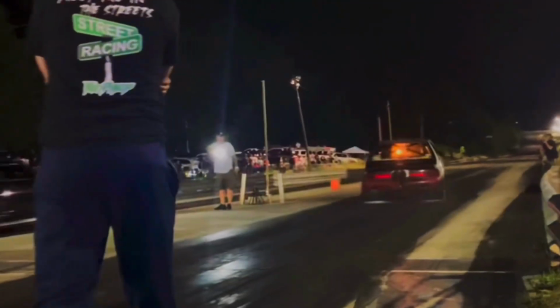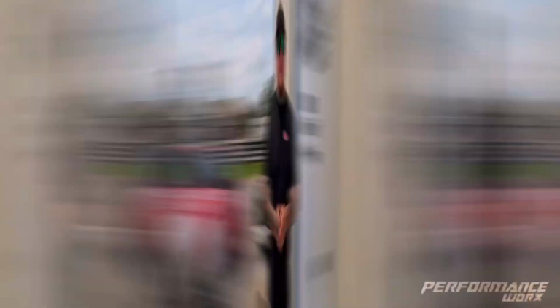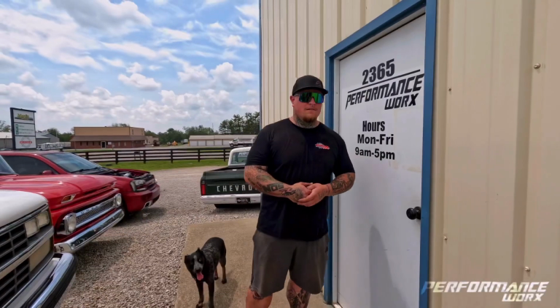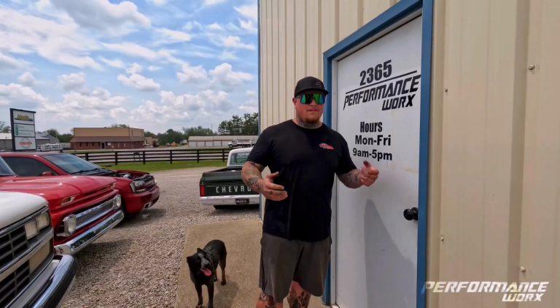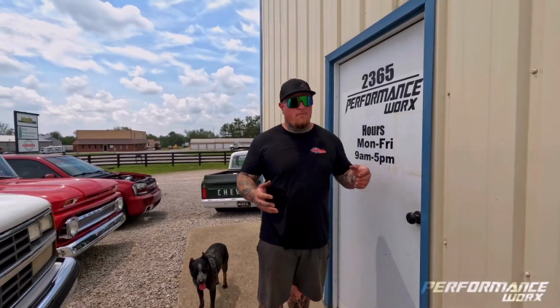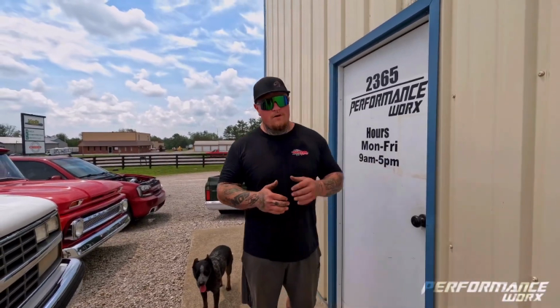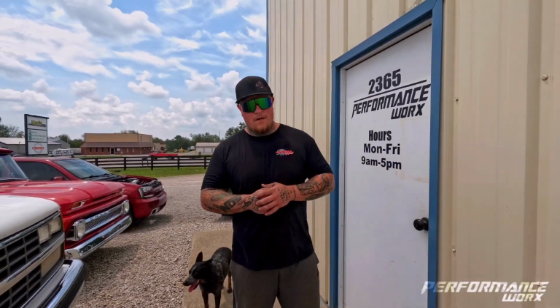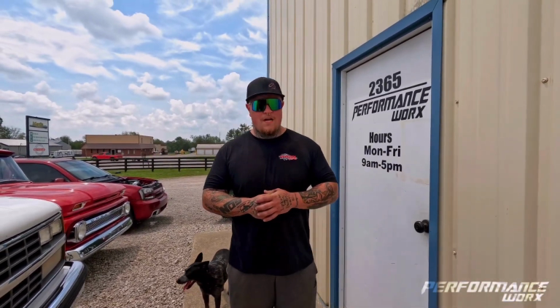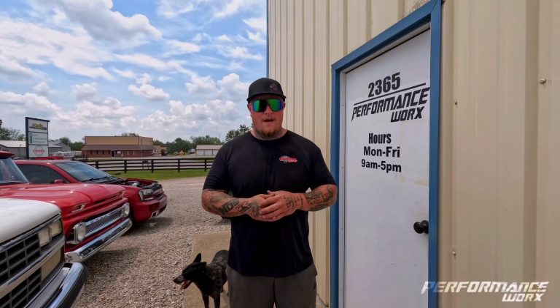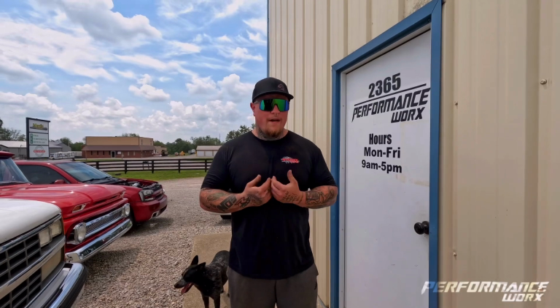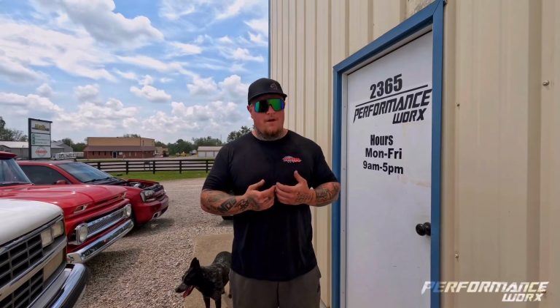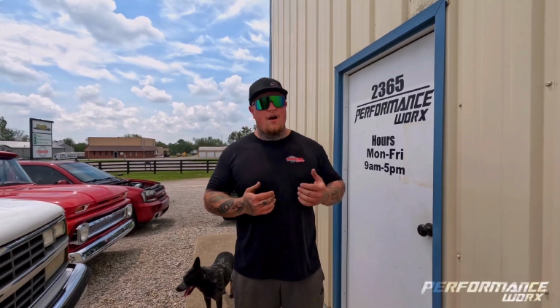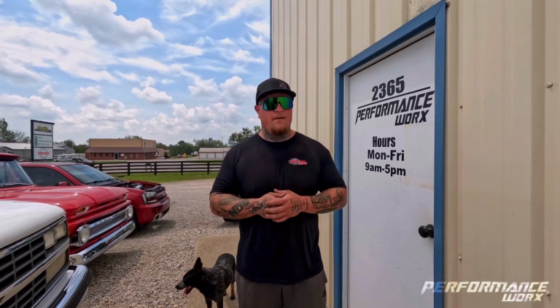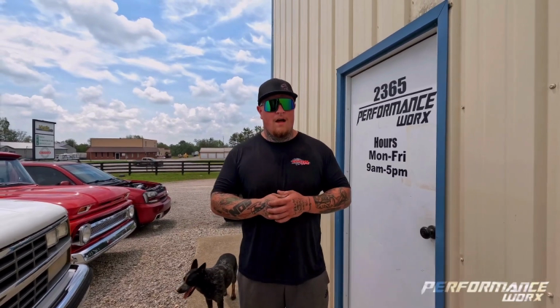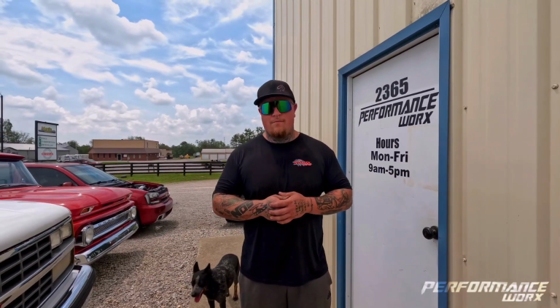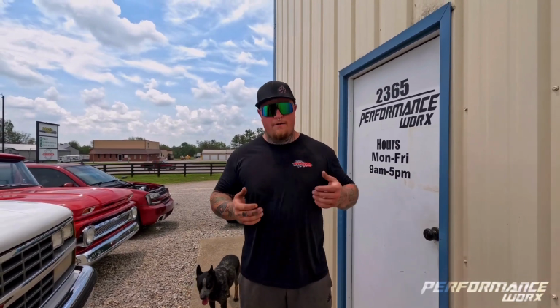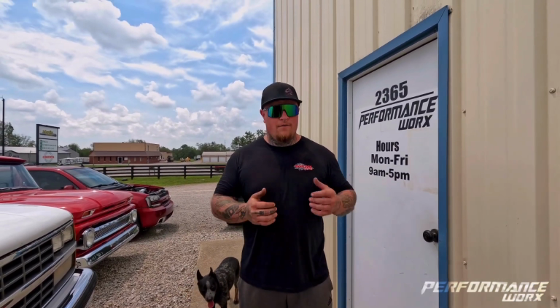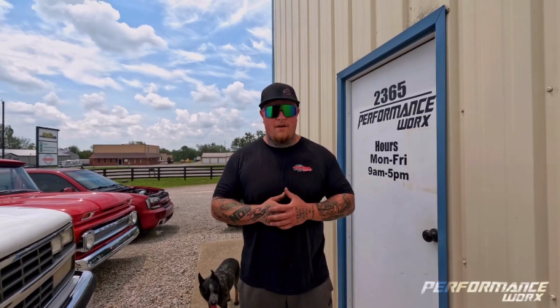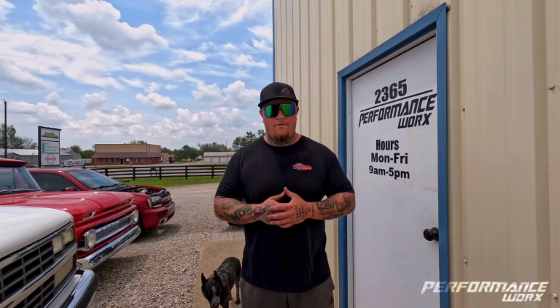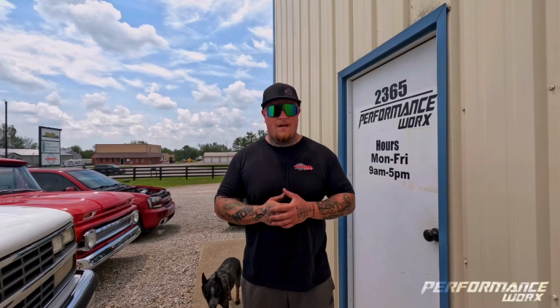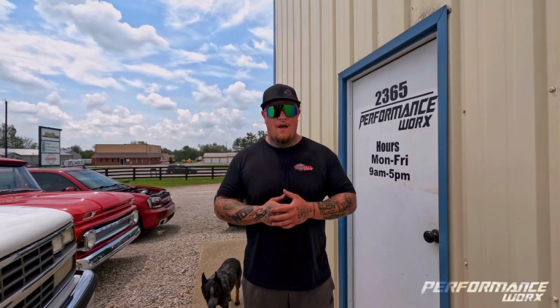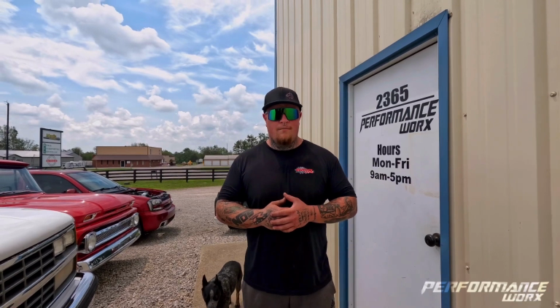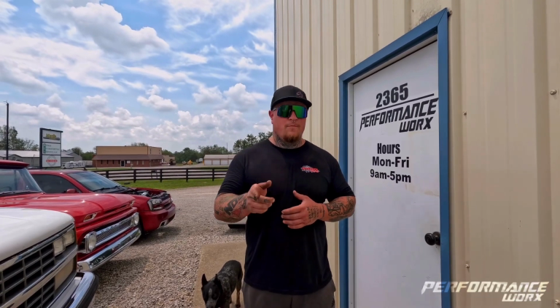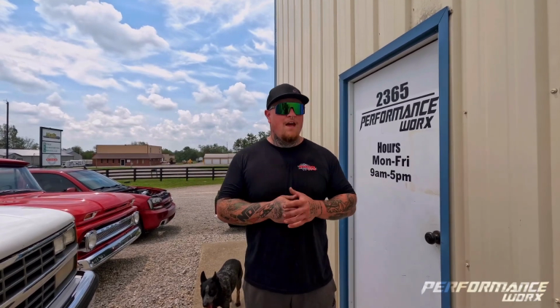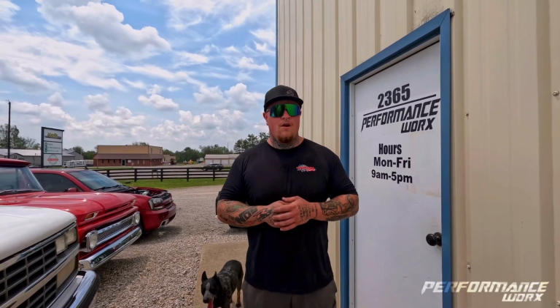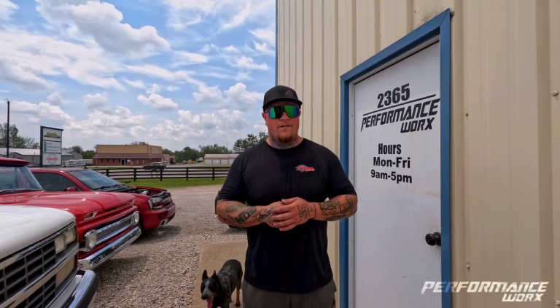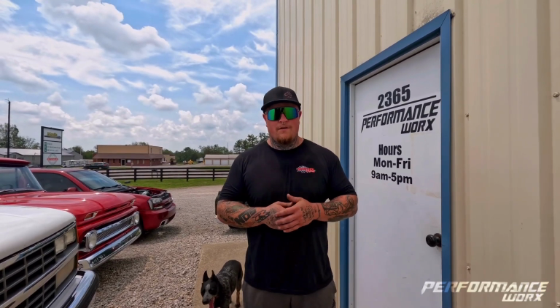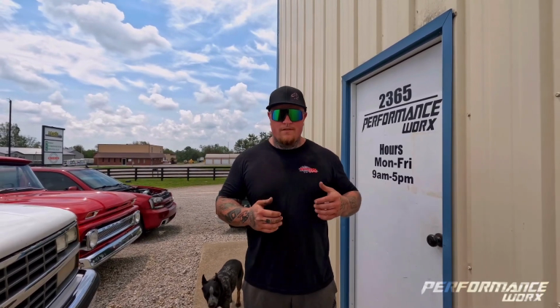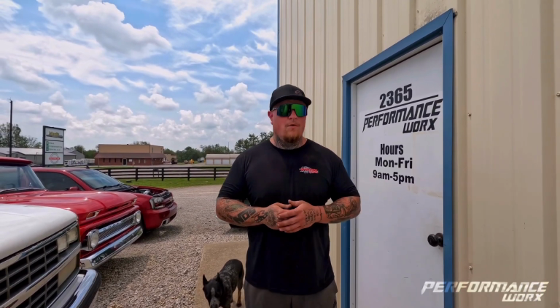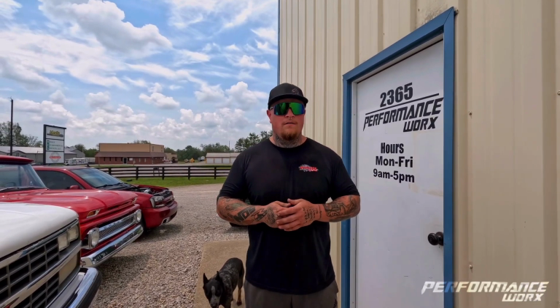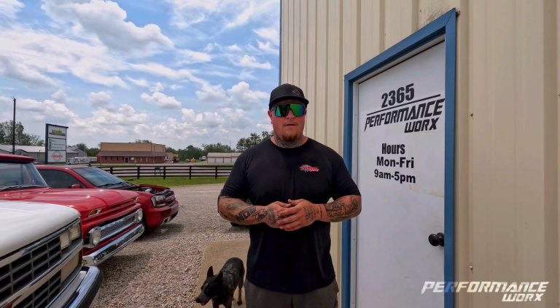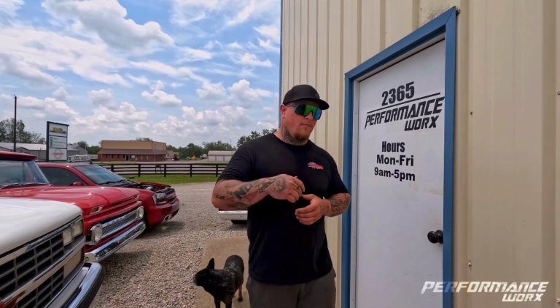Hey guys, this is the new Performance Works YouTube channel. My name is Noah Hensley, I'm the owner, operator, and fabricator here. Heather's behind the camera and we're just going to touch base on a few builds that we've got going on, so just follow me.